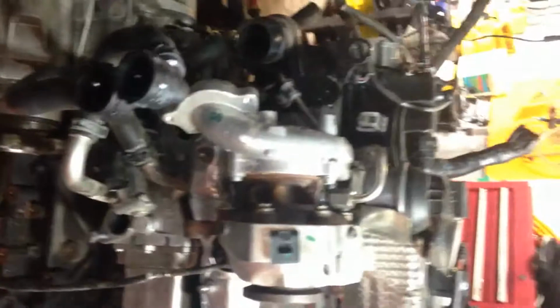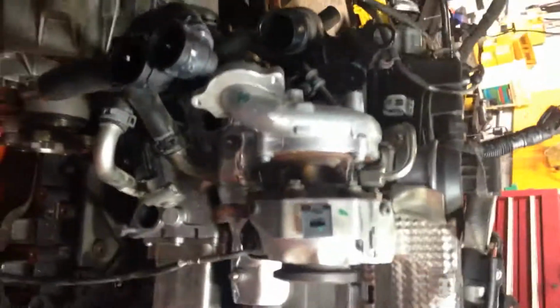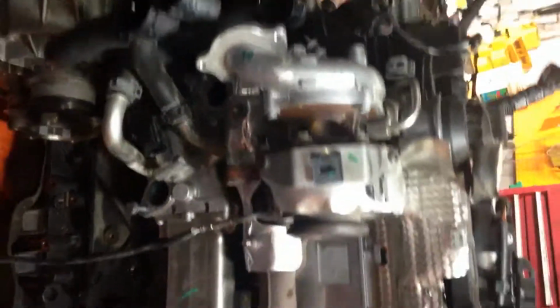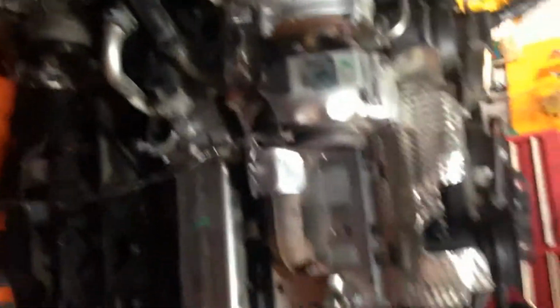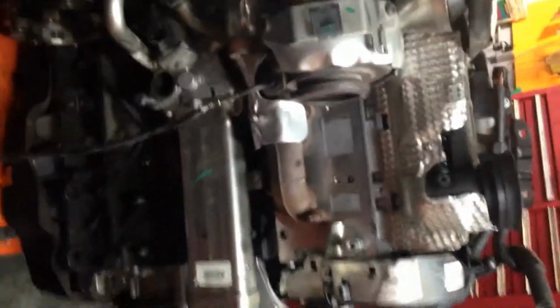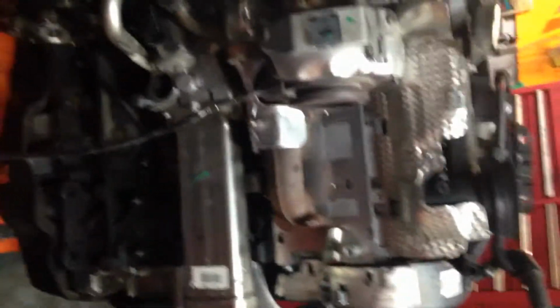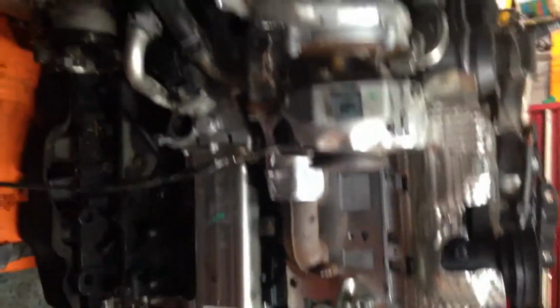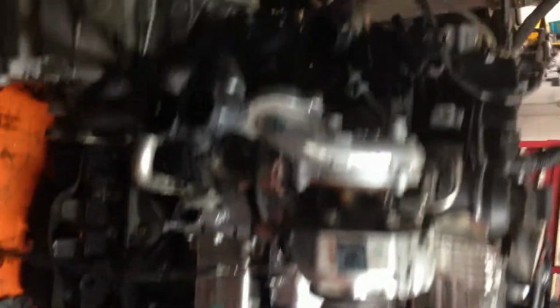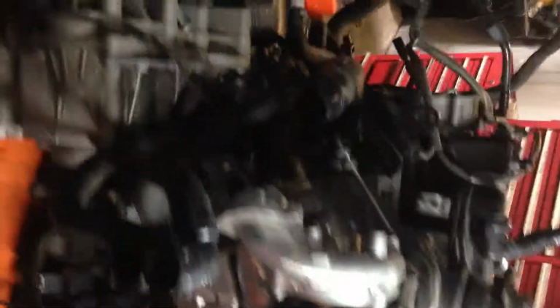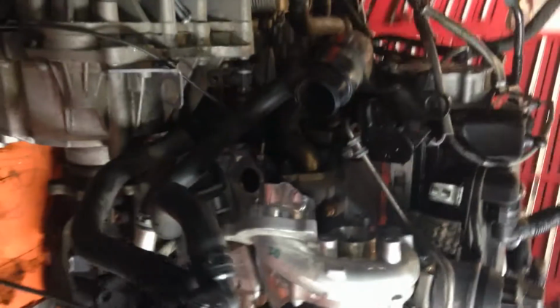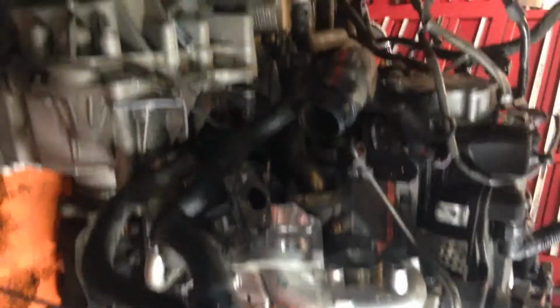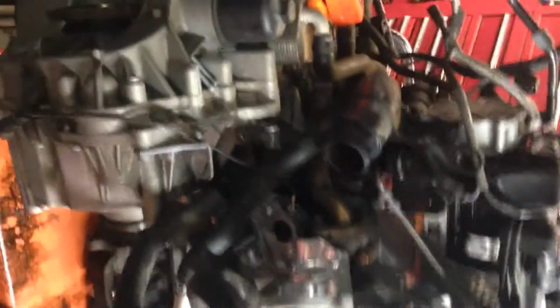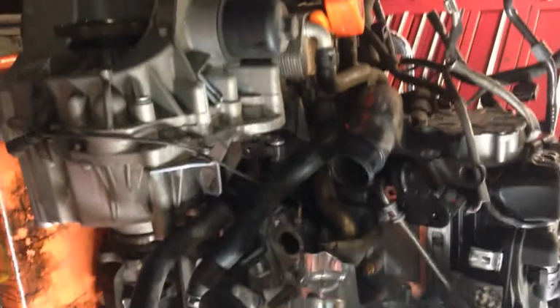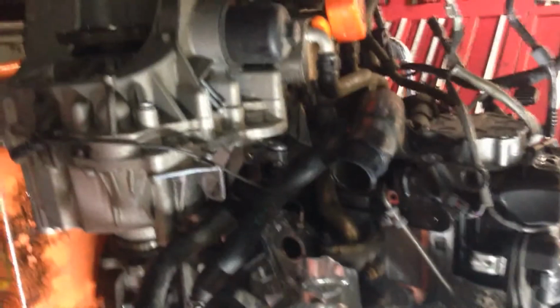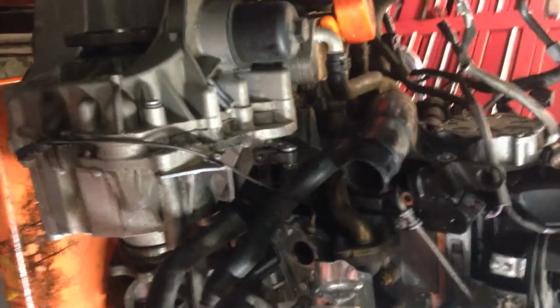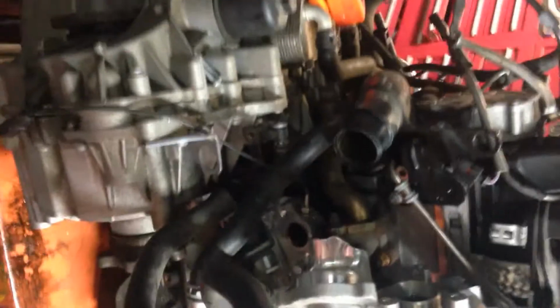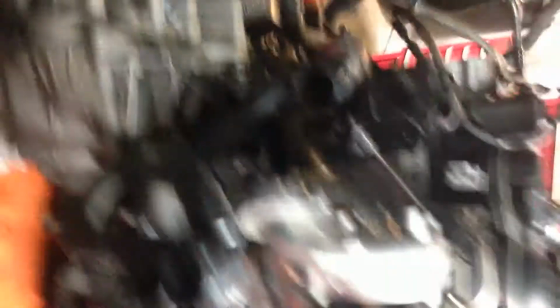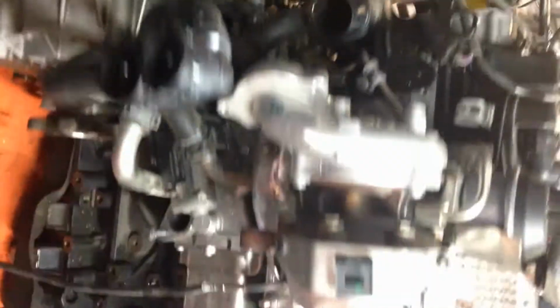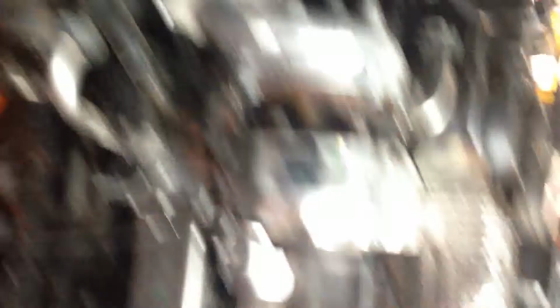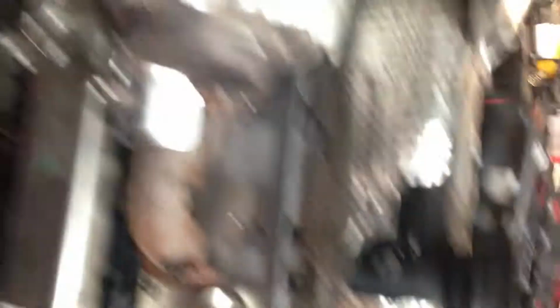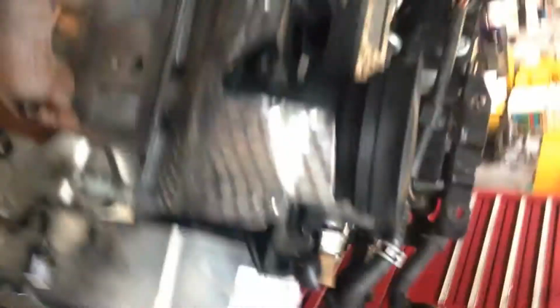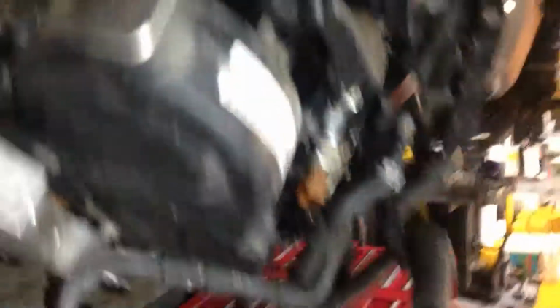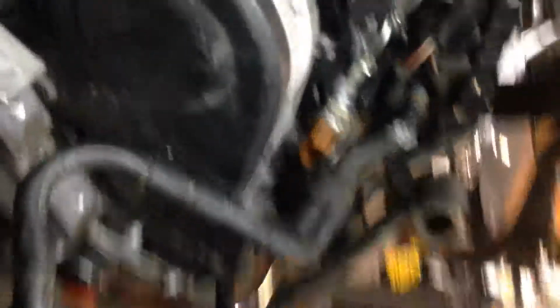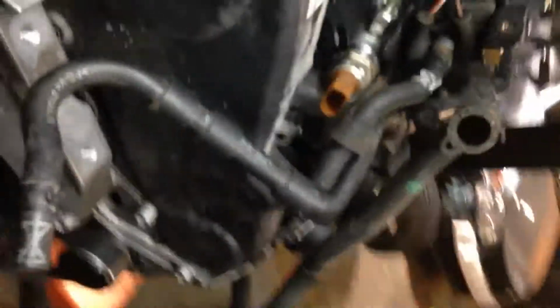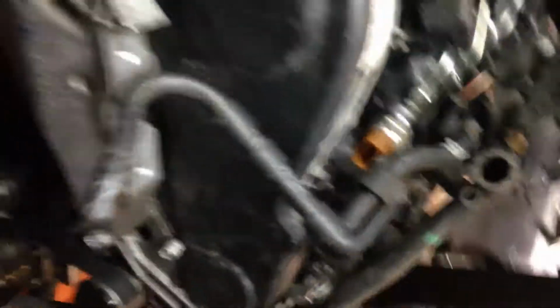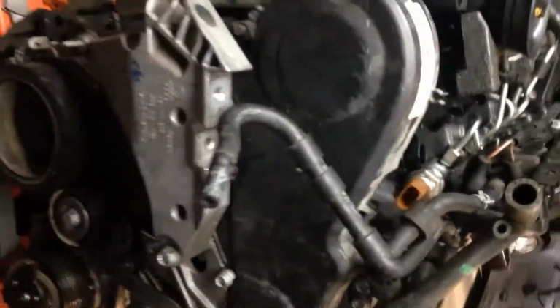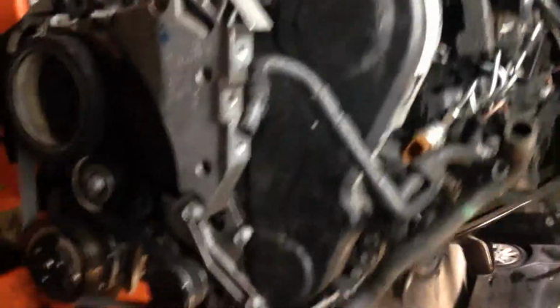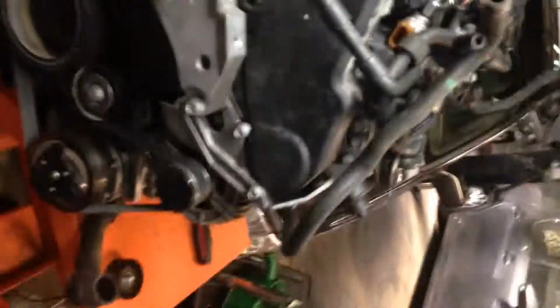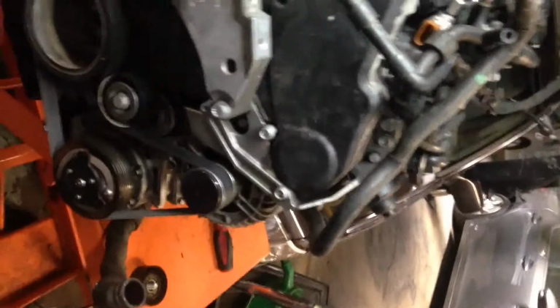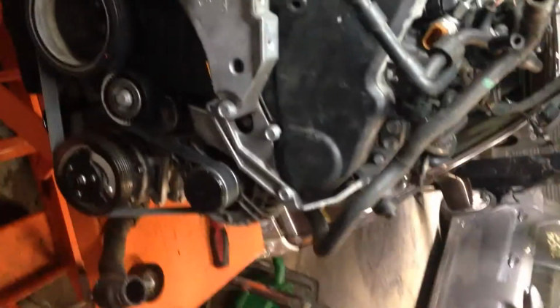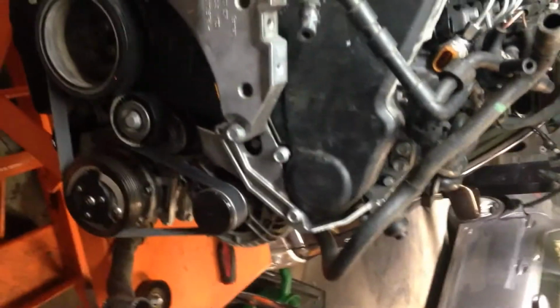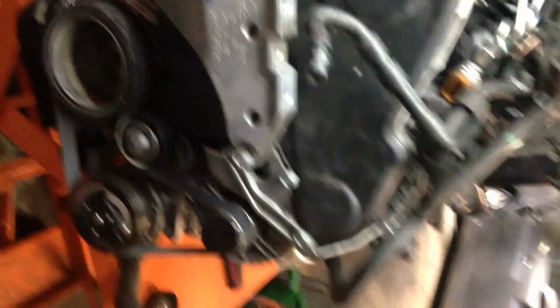This is a TDI motor out of a 2009 Volkswagen Jetta. Just kind of doing a walkthrough for someone that really wants to see it.